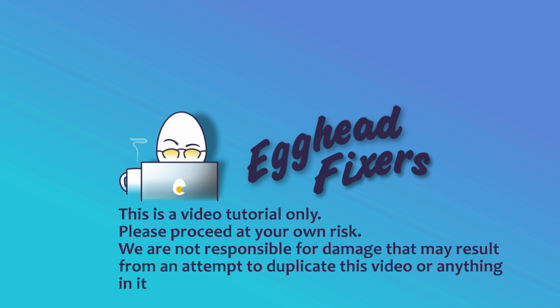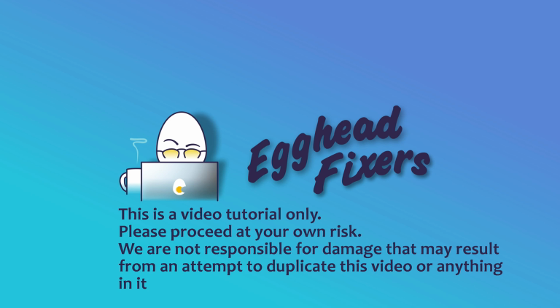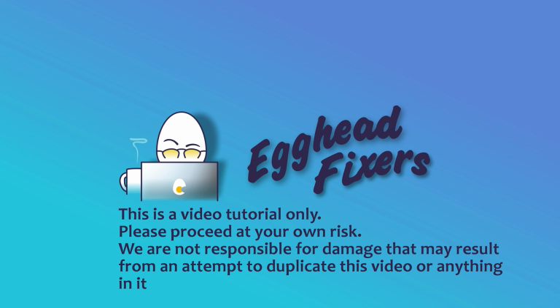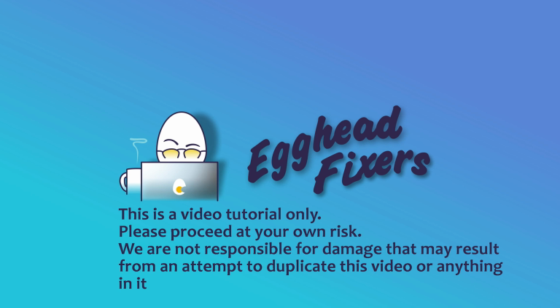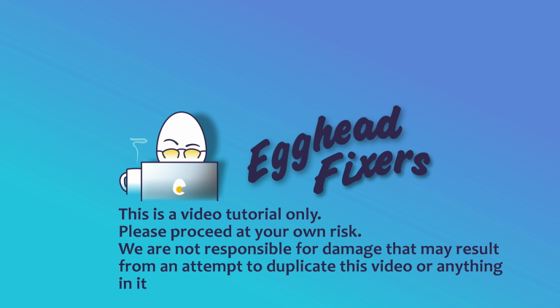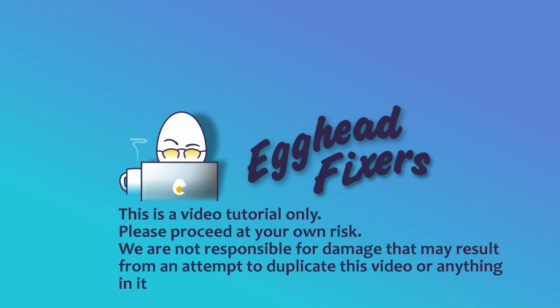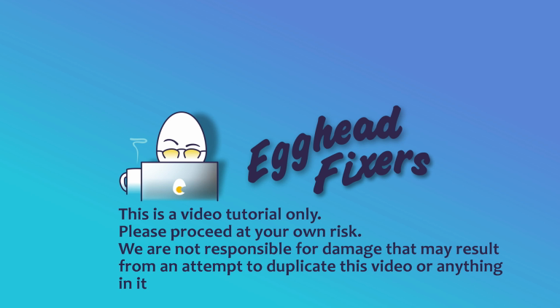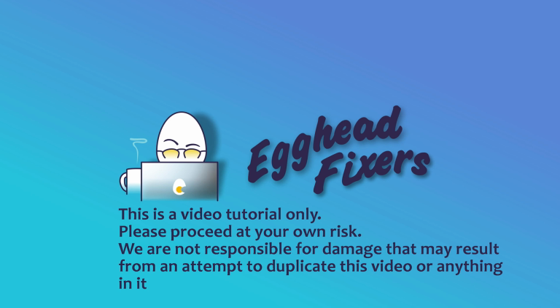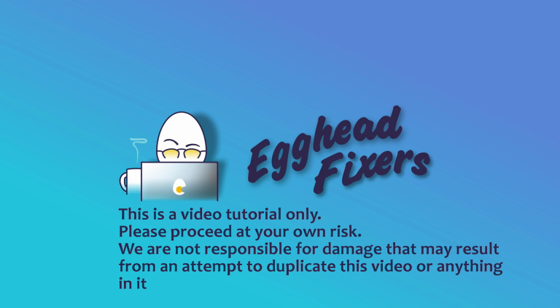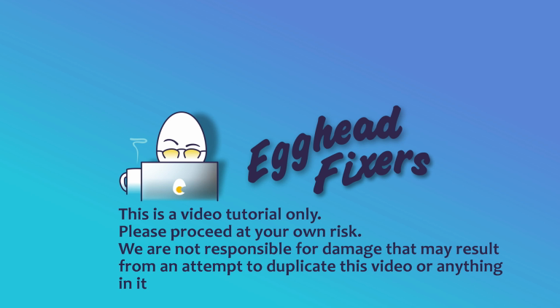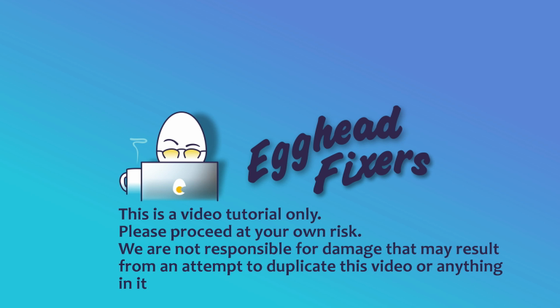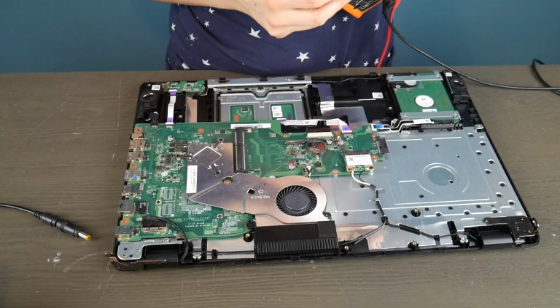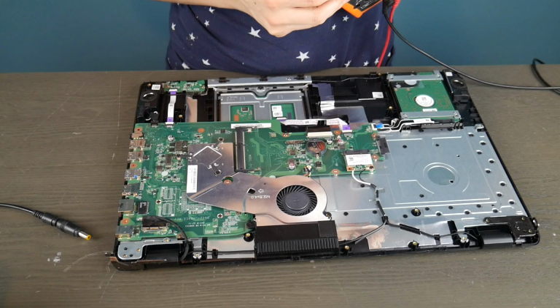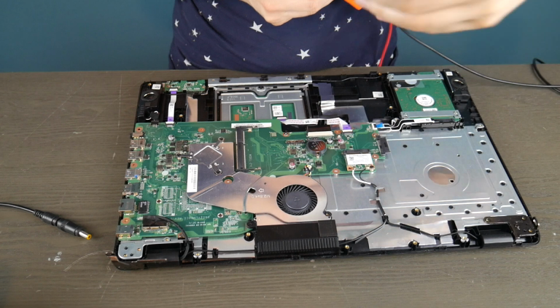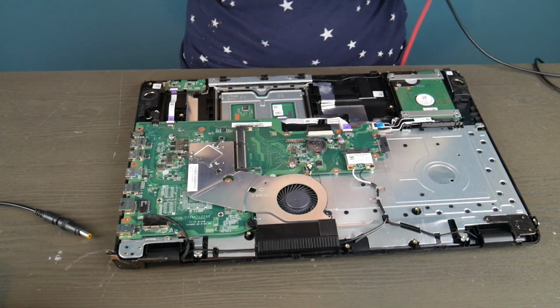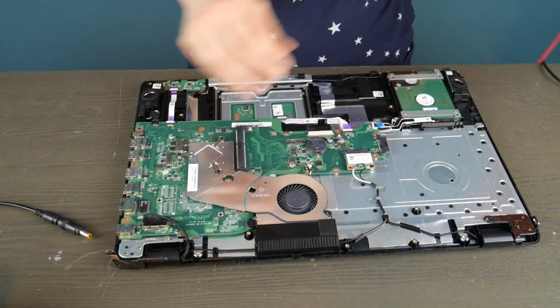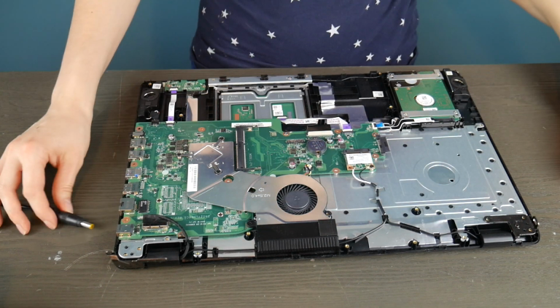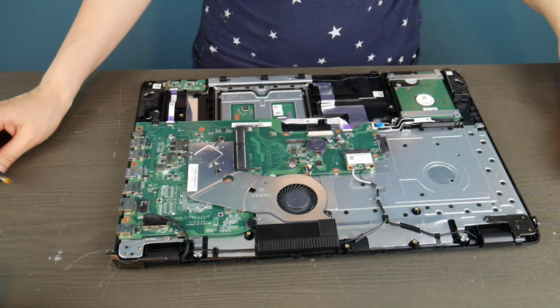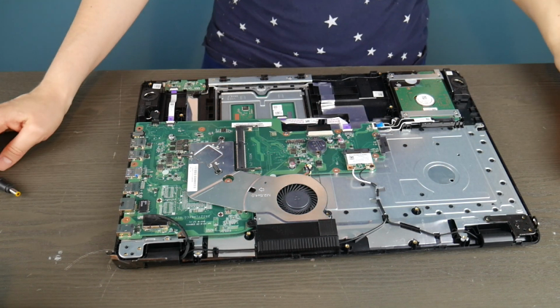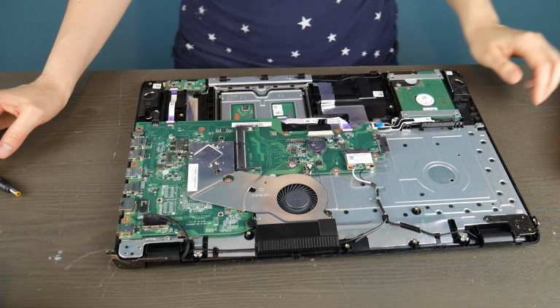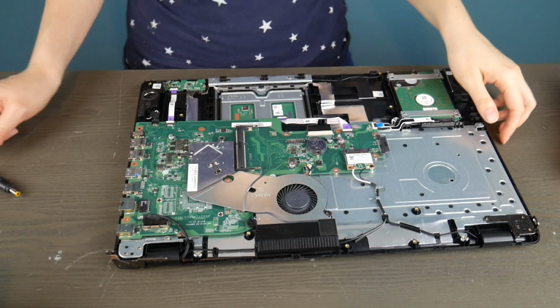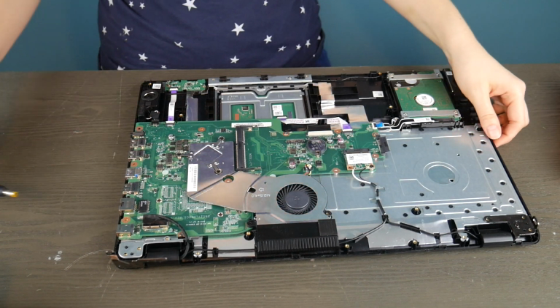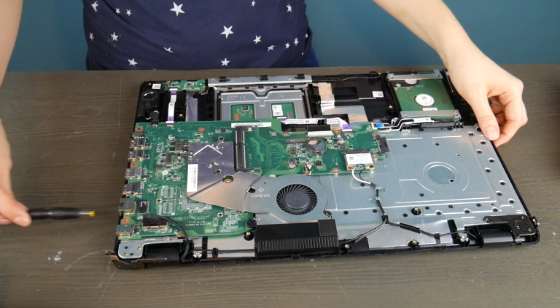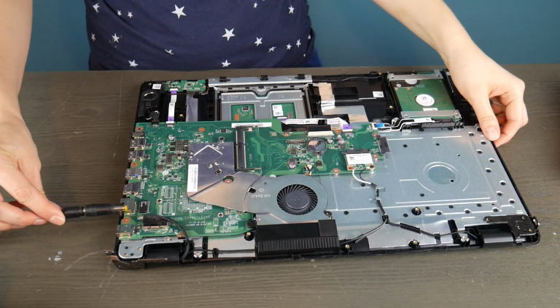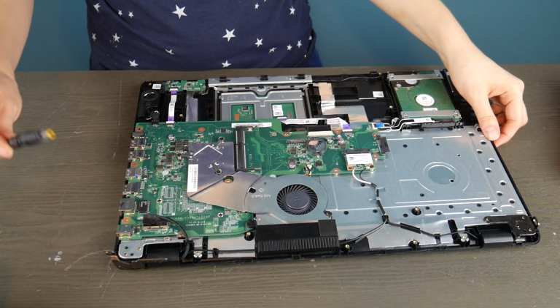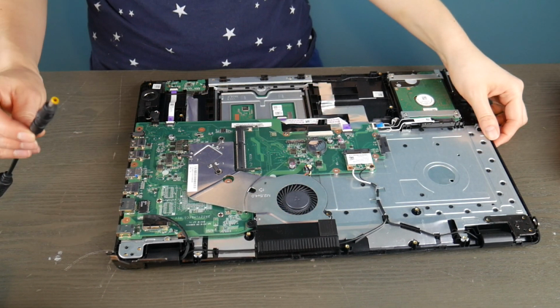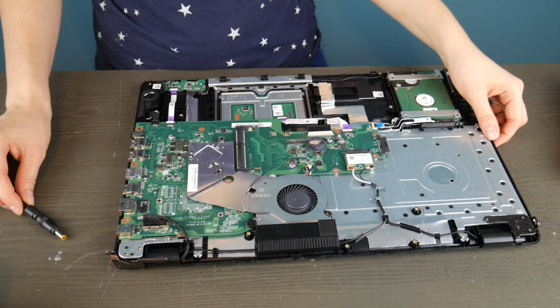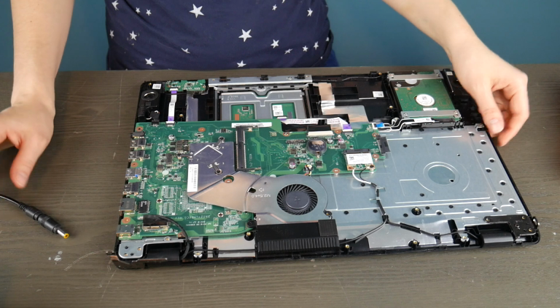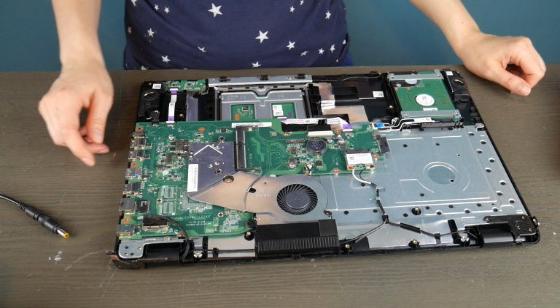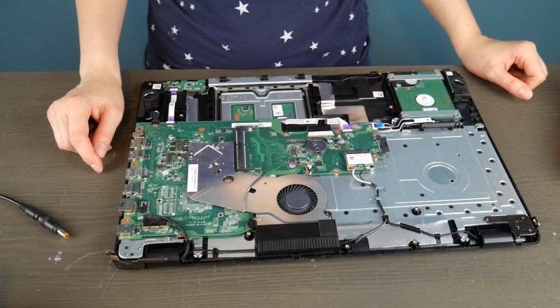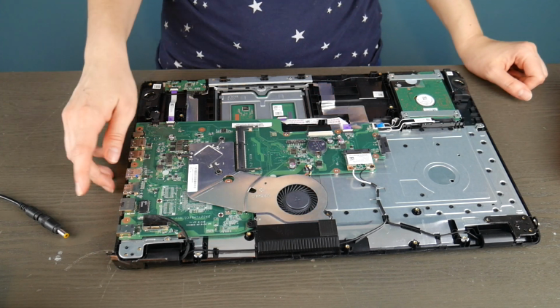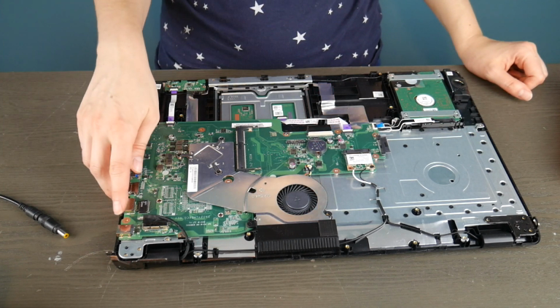Hello, my fellow eggheads, this is Liz. I'm an HP certified technician and we're going to be going over how to test your power jack on your HP computer. We're going to show you the two most common kinds of power jacks. We're going to use a couple different brands' computers, but they're very standardized.